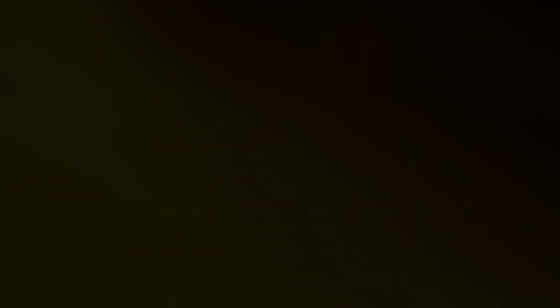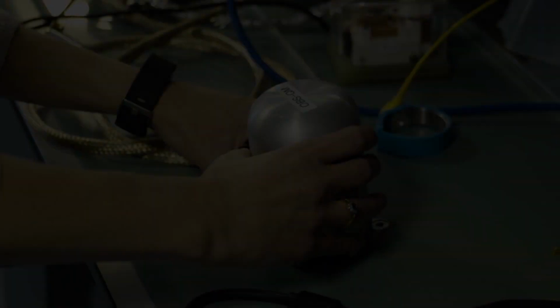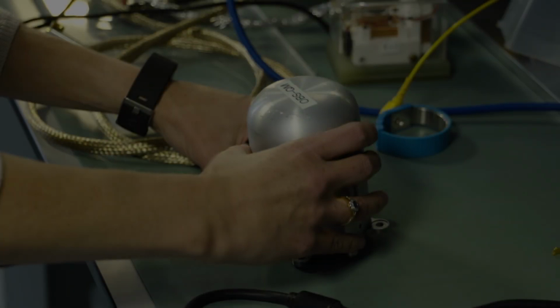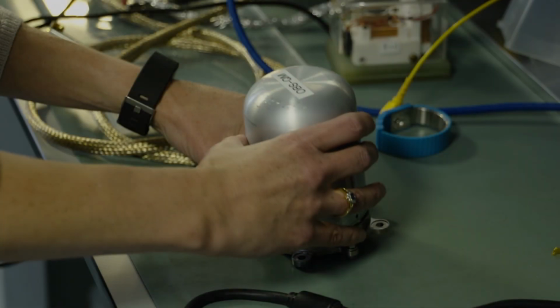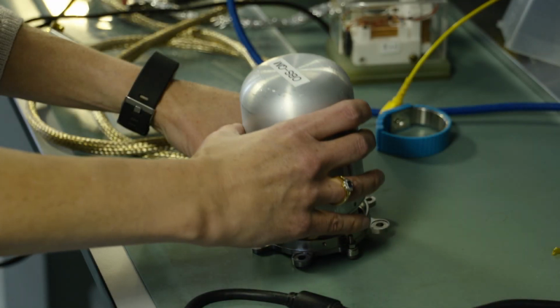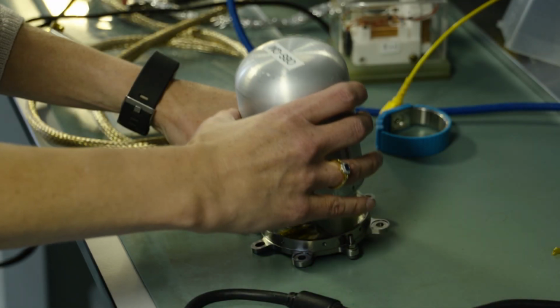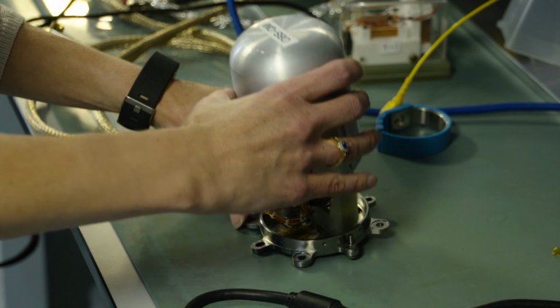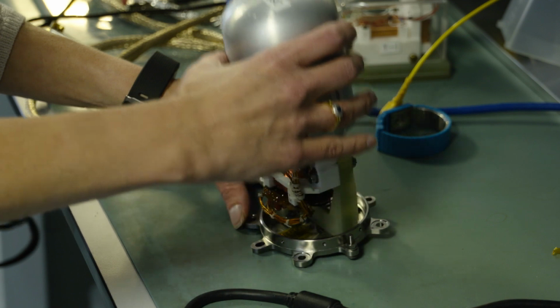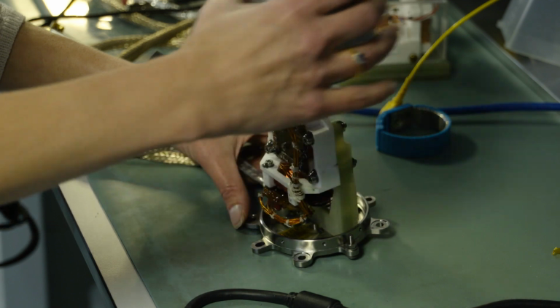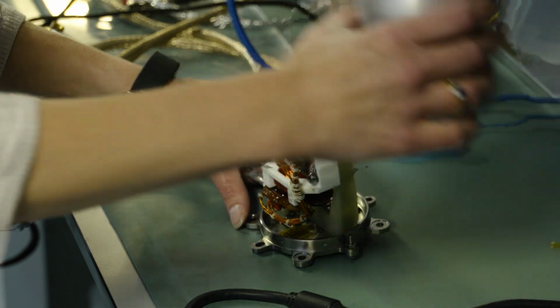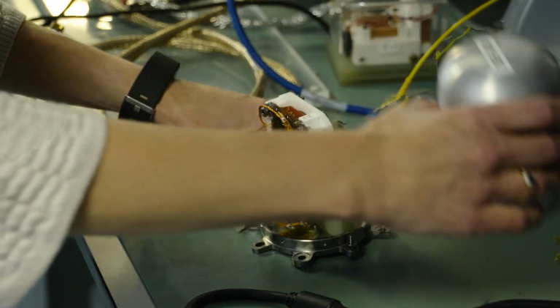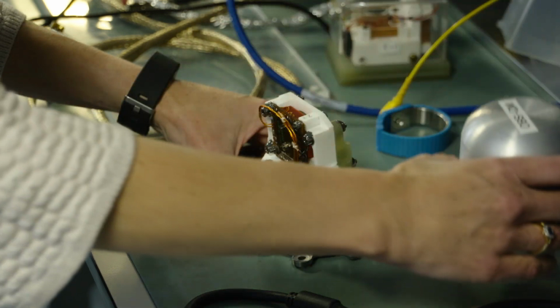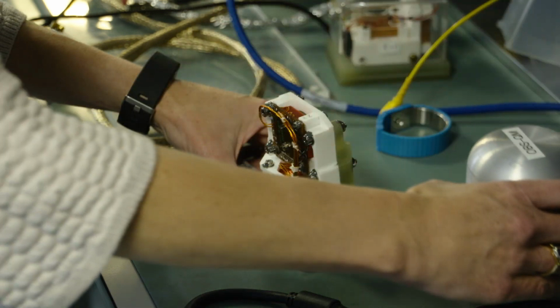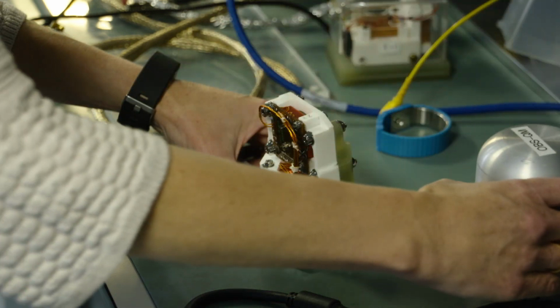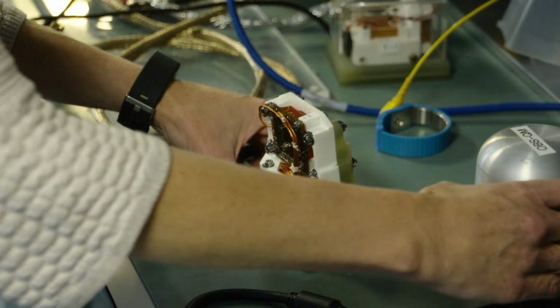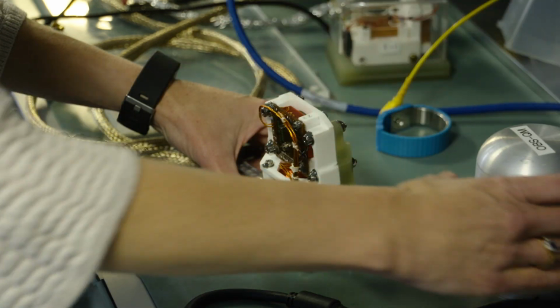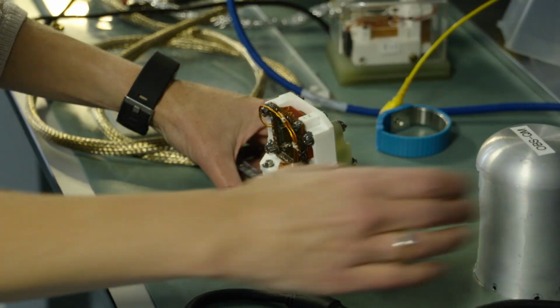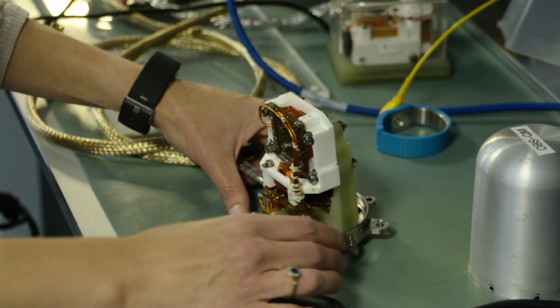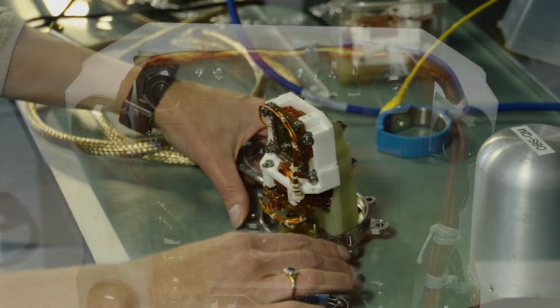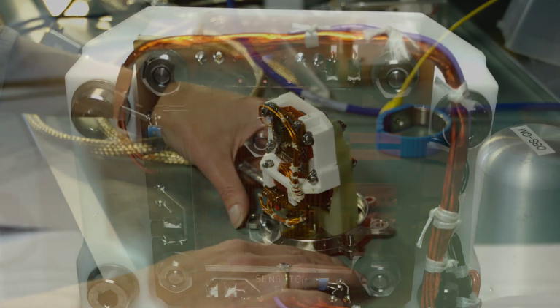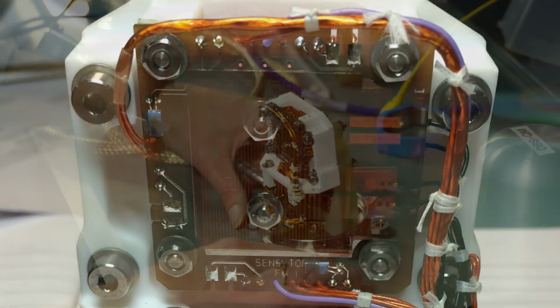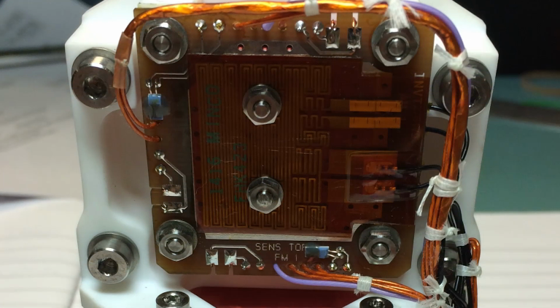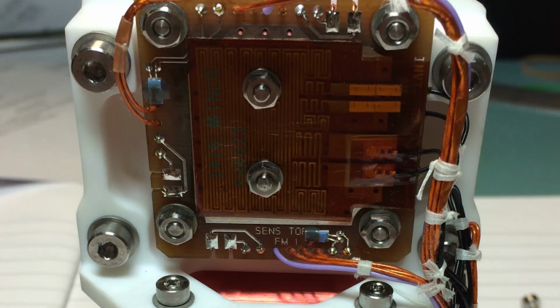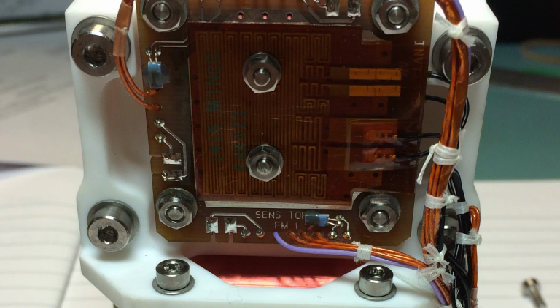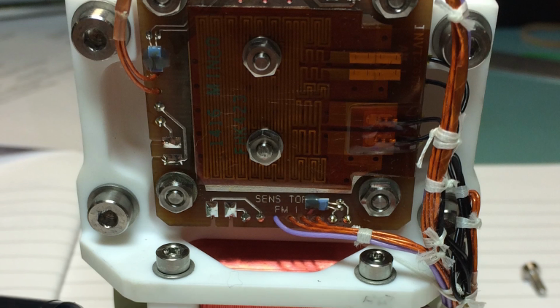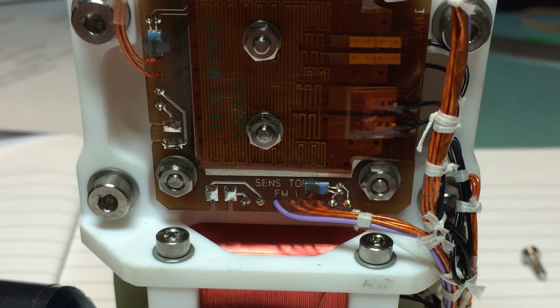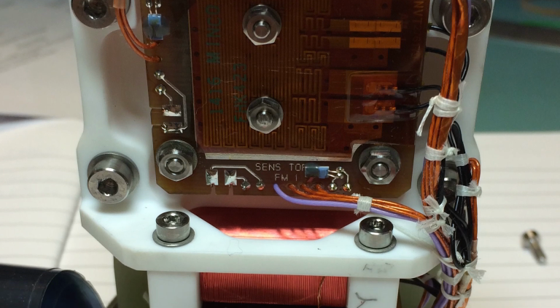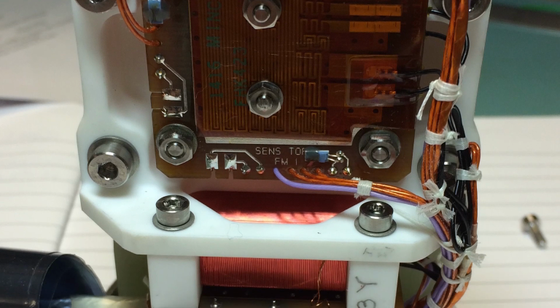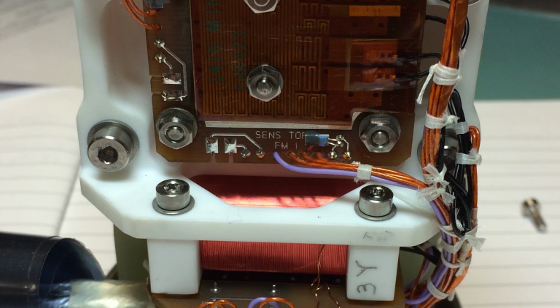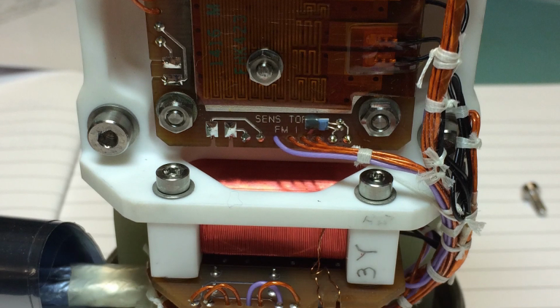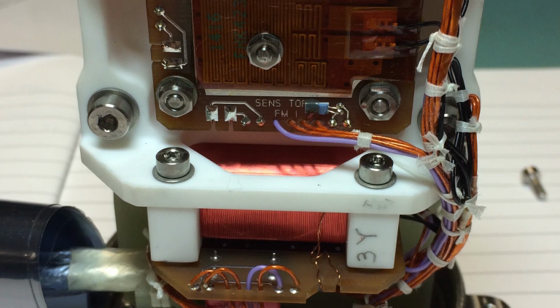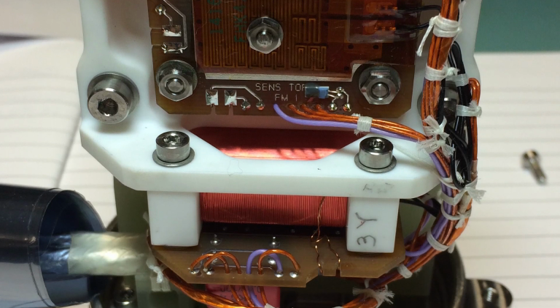The MAG instrument is a magnetometer — it's a DC magnetometer that measures the magnetic field in the vicinity of the spacecraft. We're looking for properties of the solar wind which comes off the Sun.